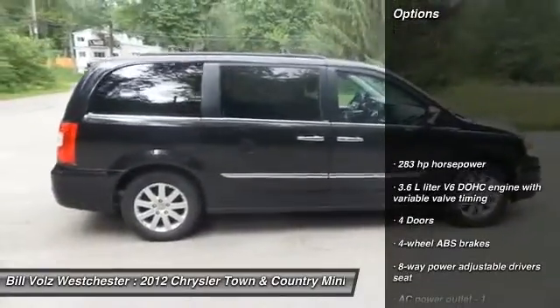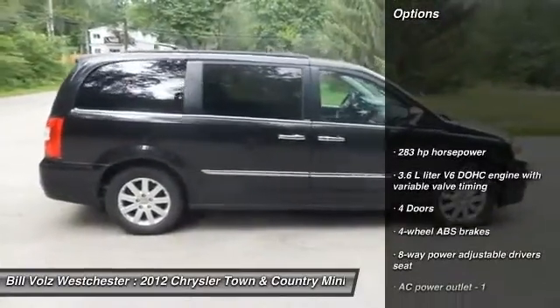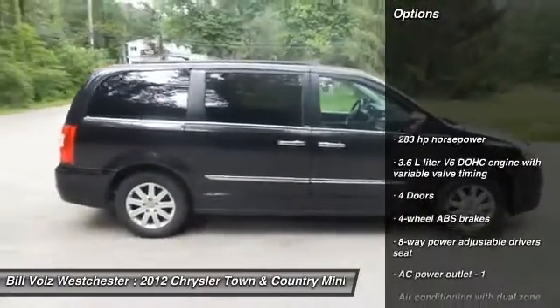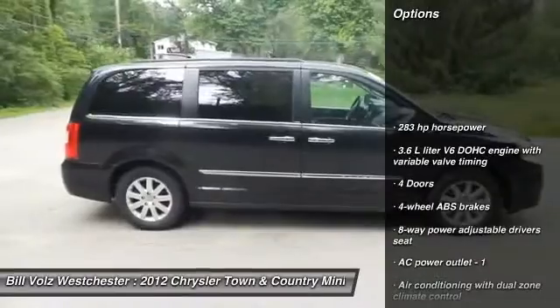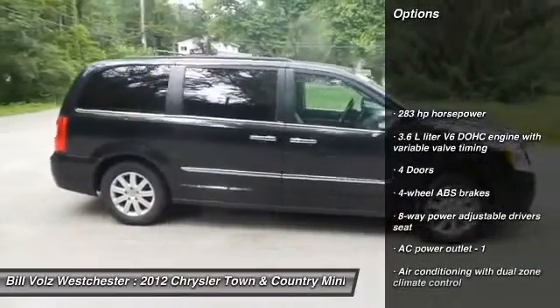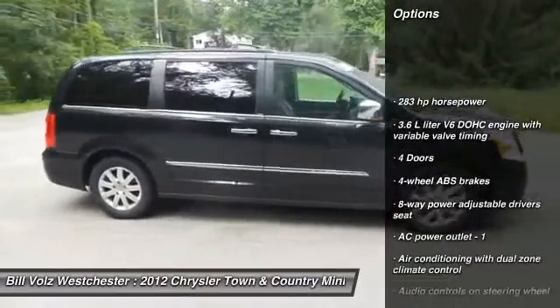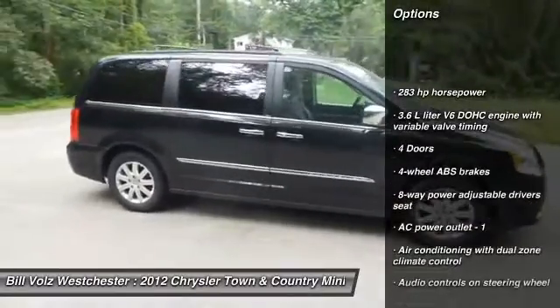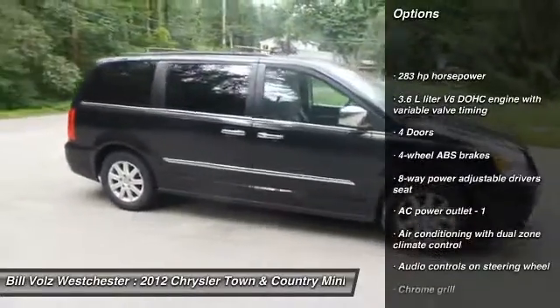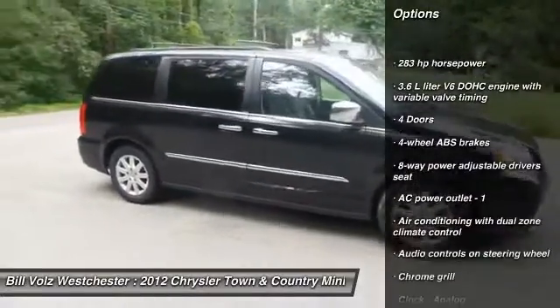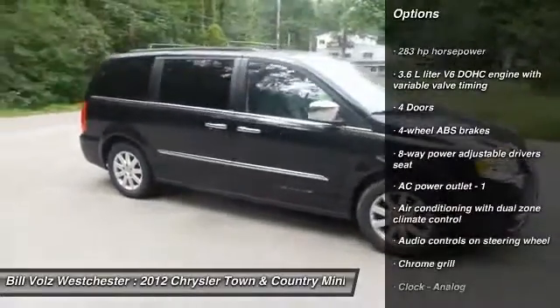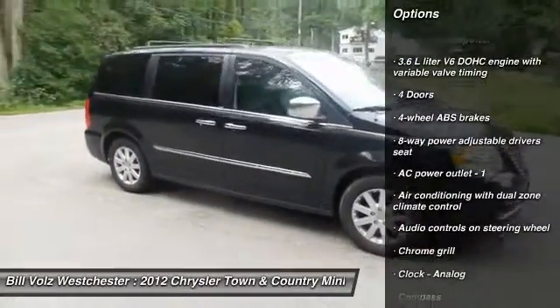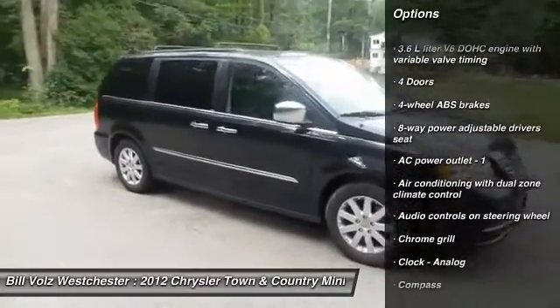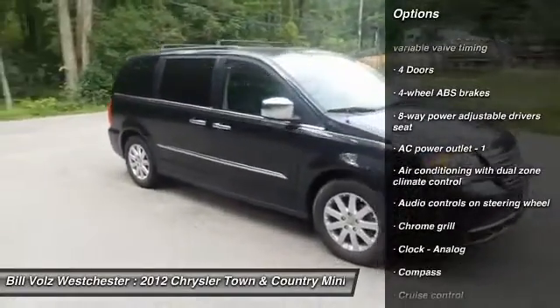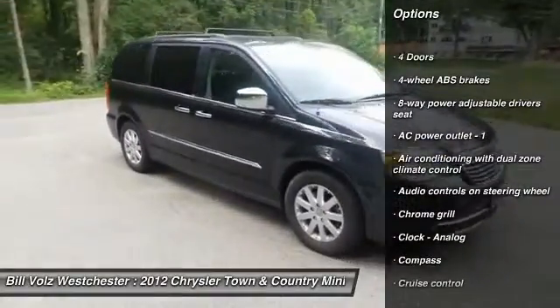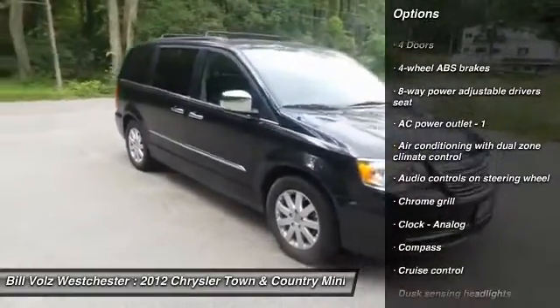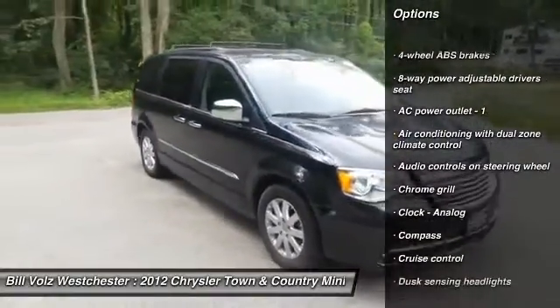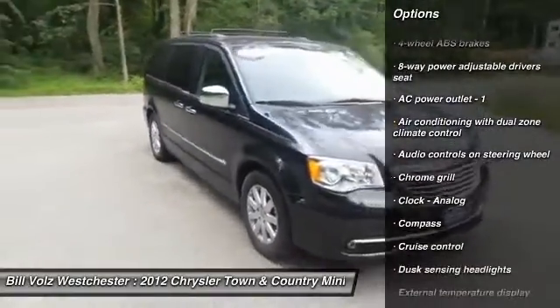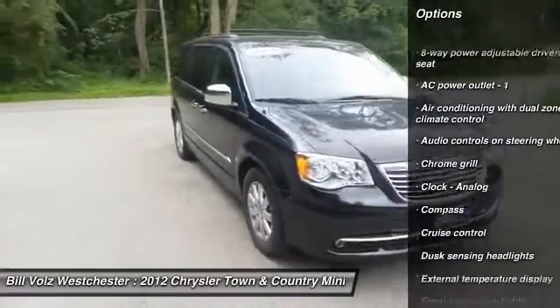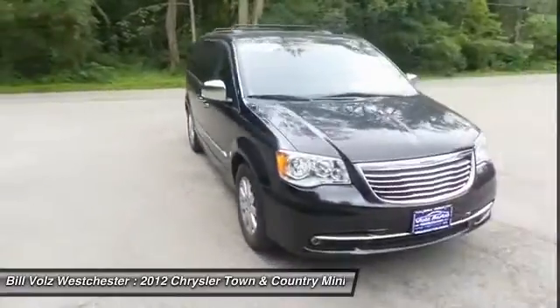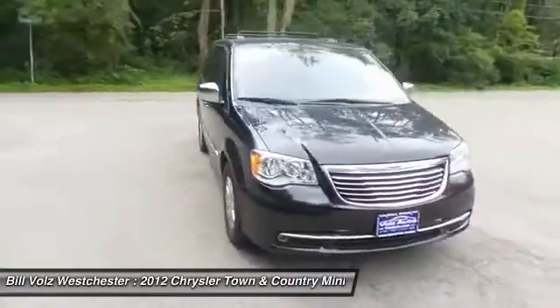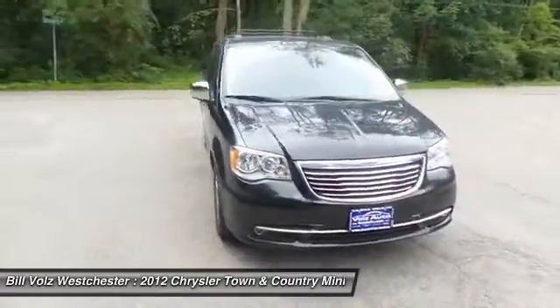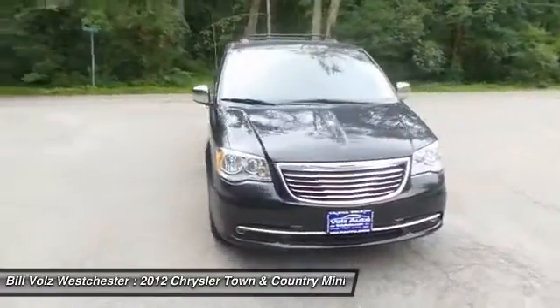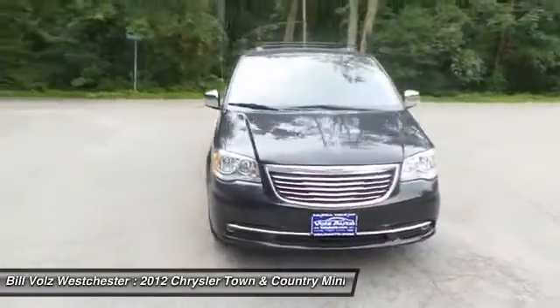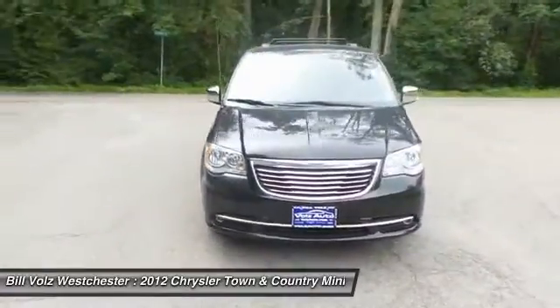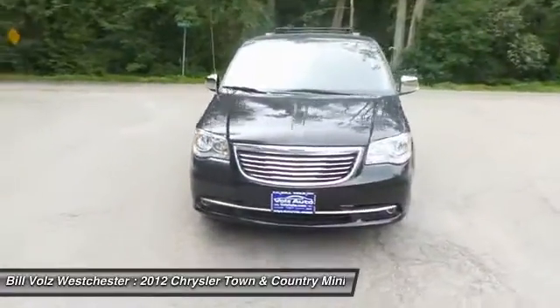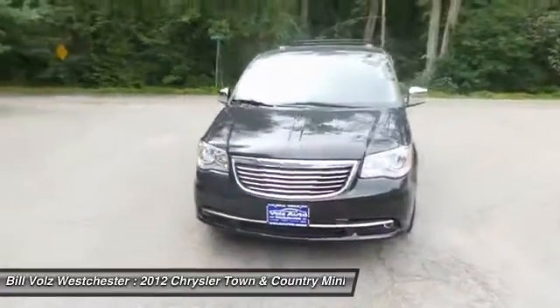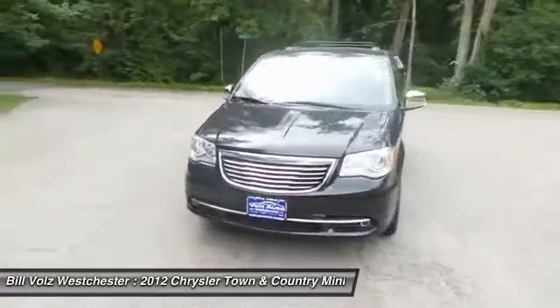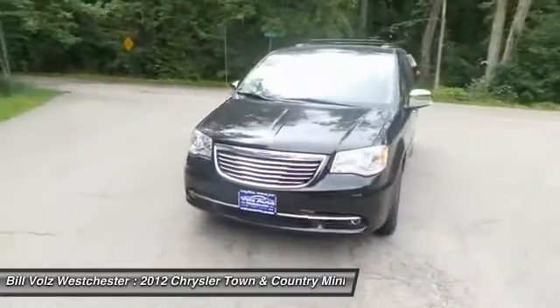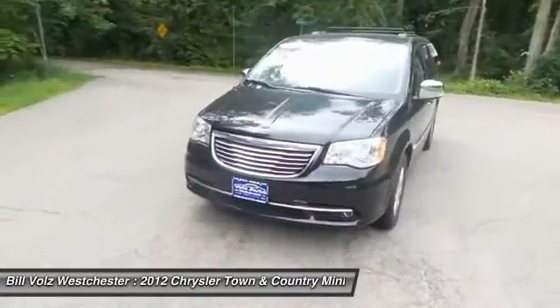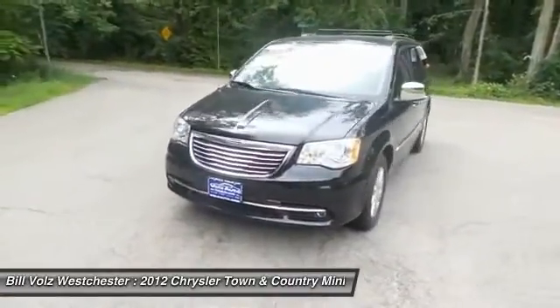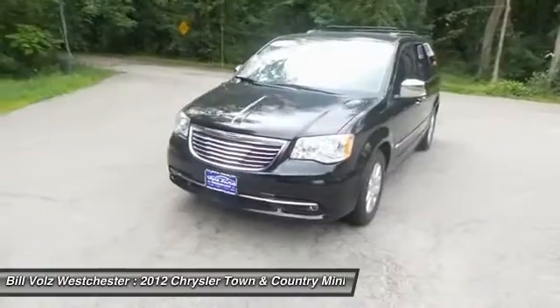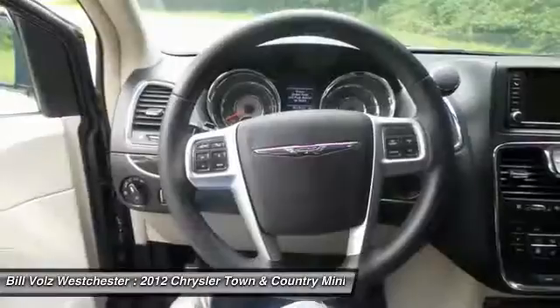DVD system, front wheel drive, power steering, cruise control, trip computer, fog lamps, passenger airbag, power windows, remote power door locks, compass.